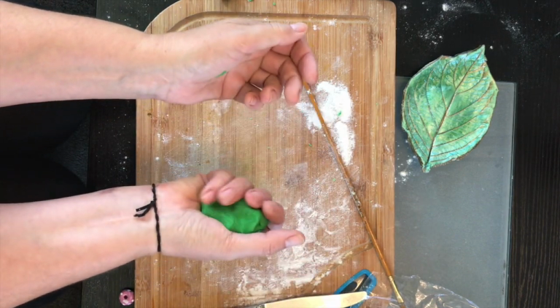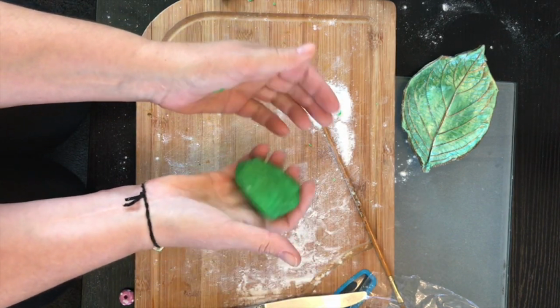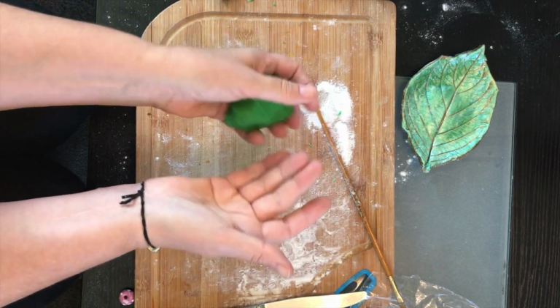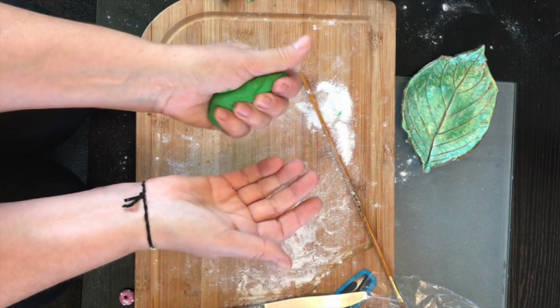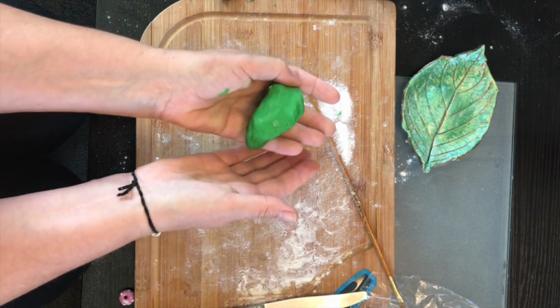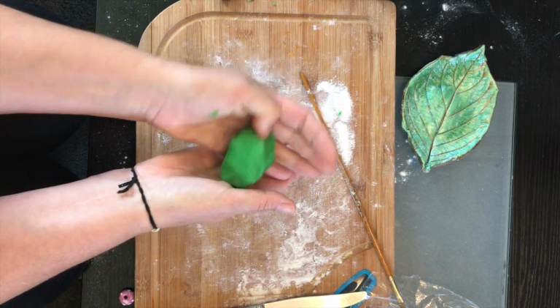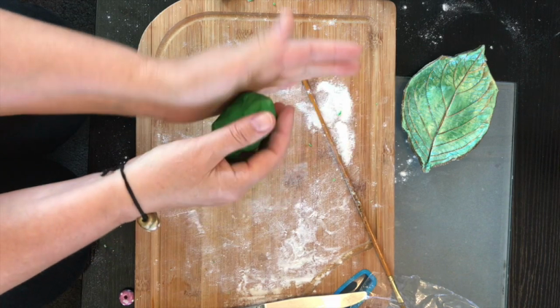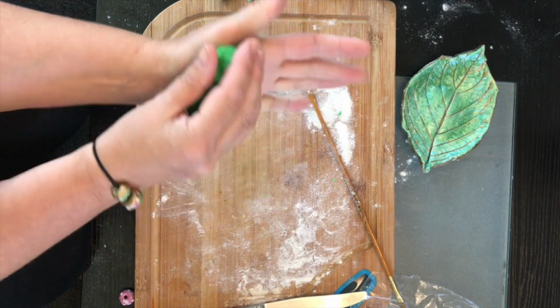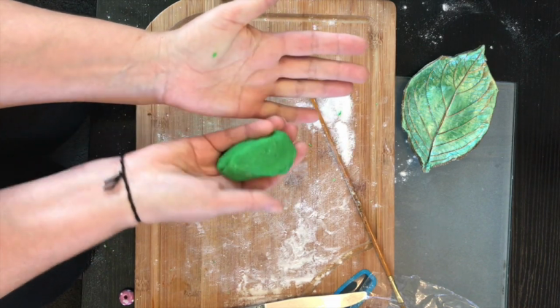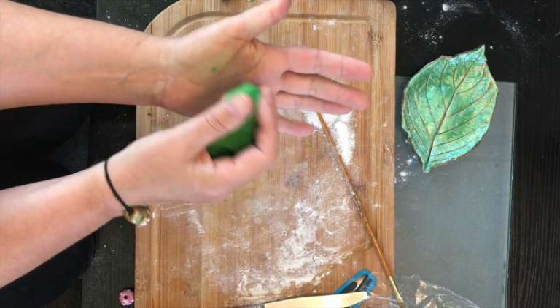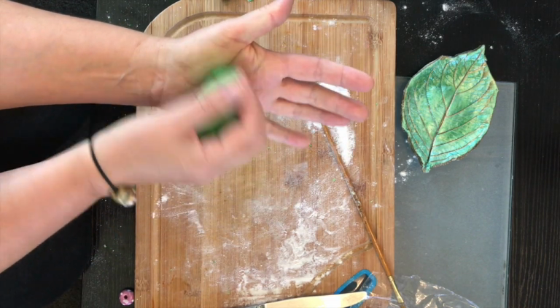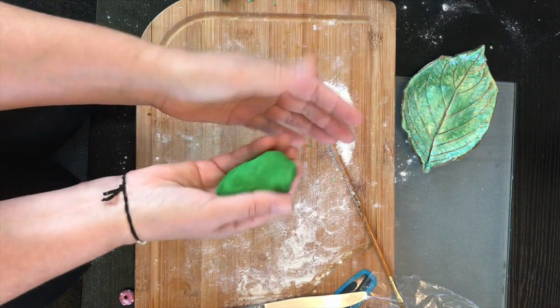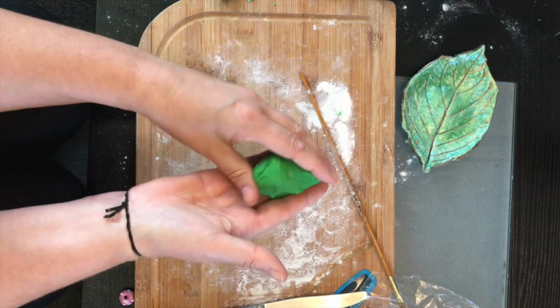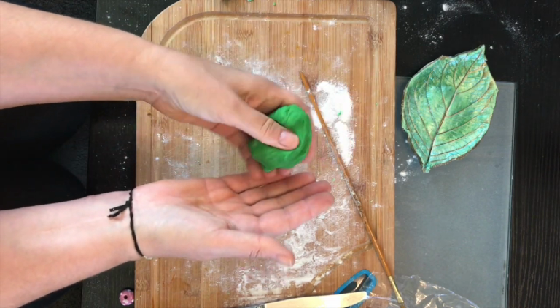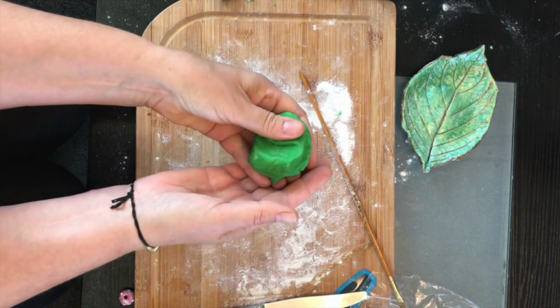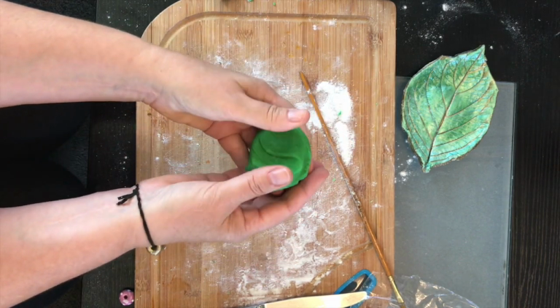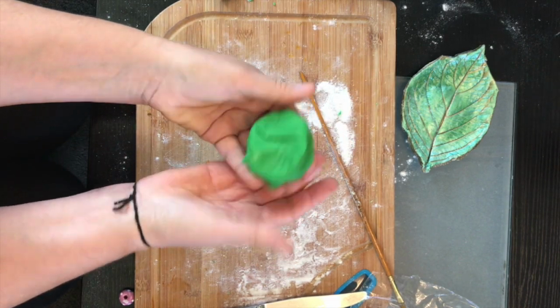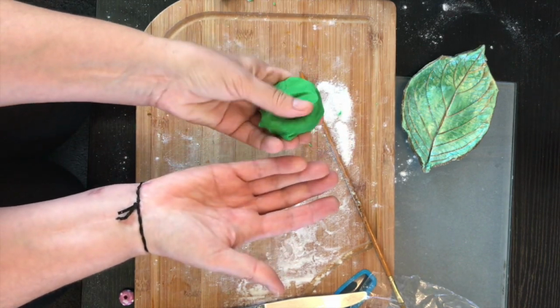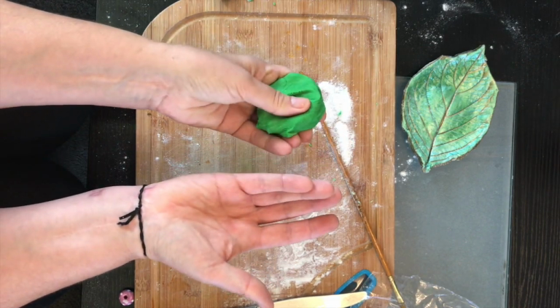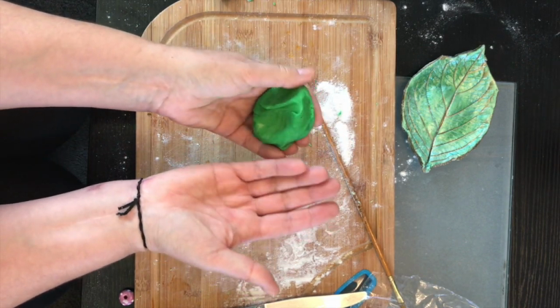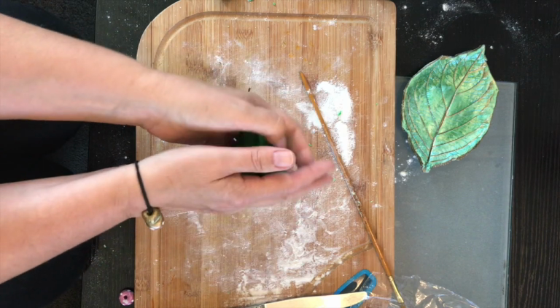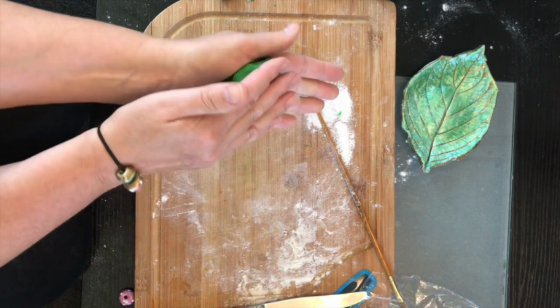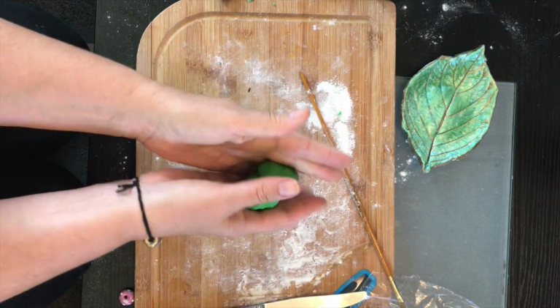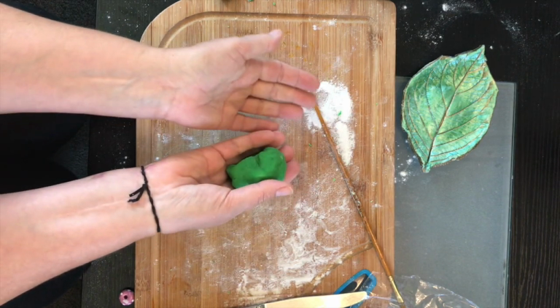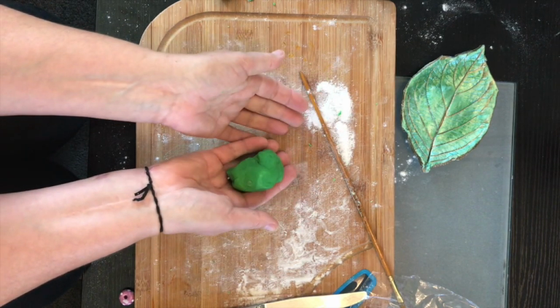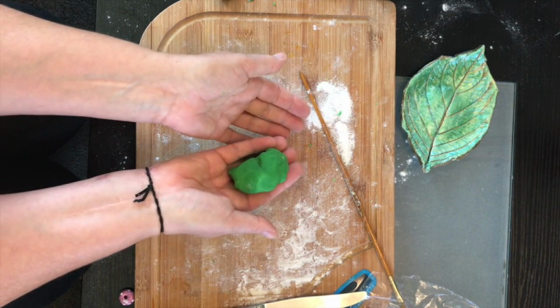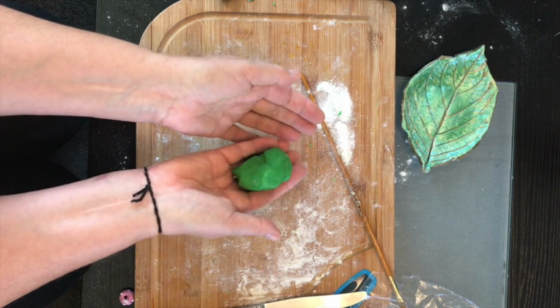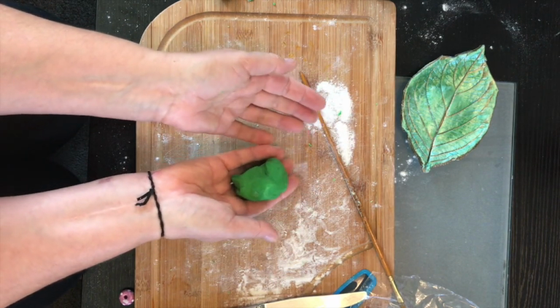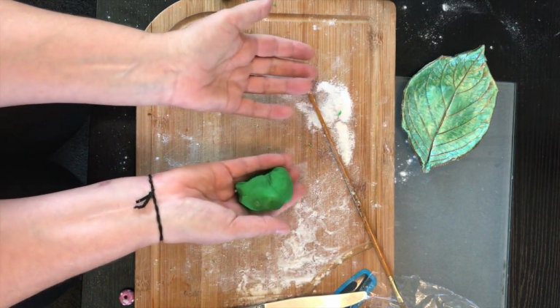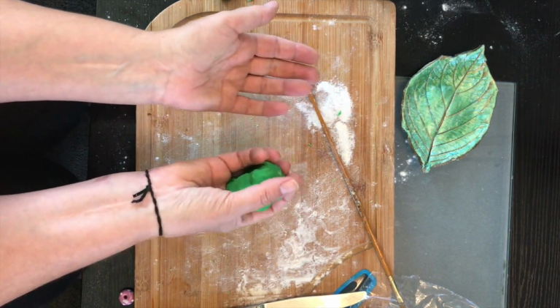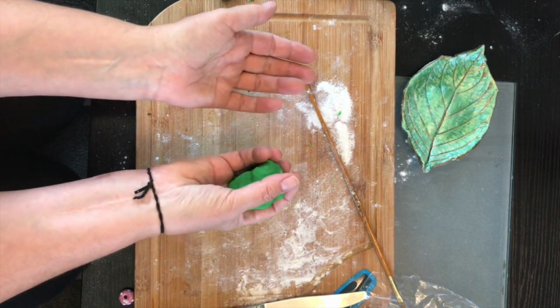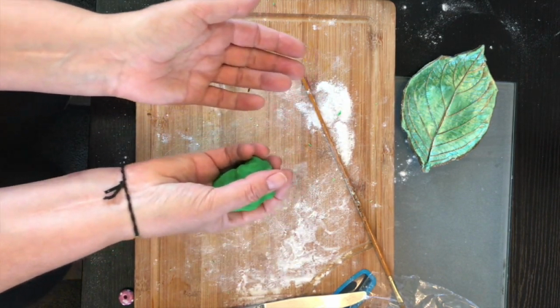The good thing about that is, once the kids have a little play-doh sculpture they've made that they want to keep, you could bake it and they can keep it forever.